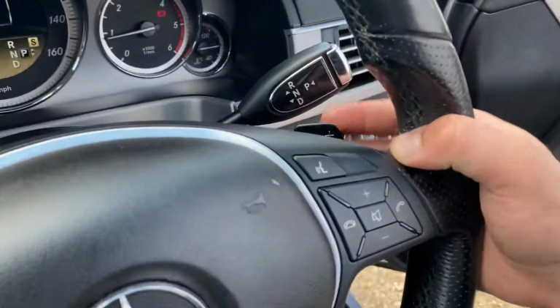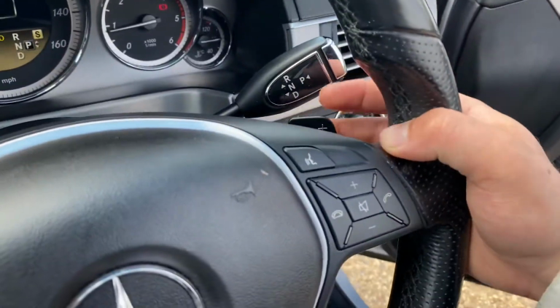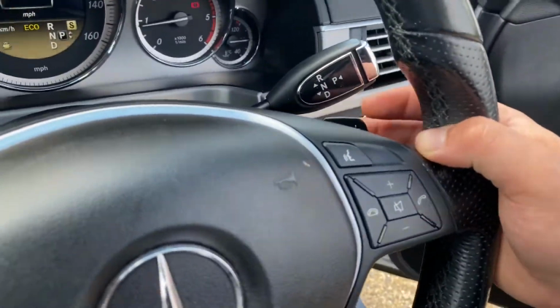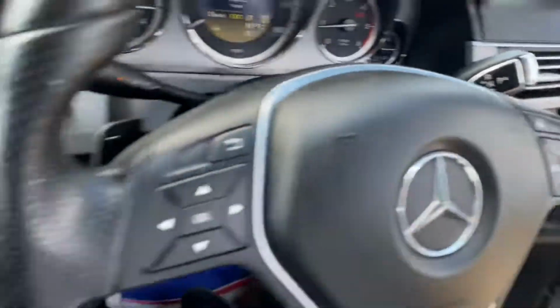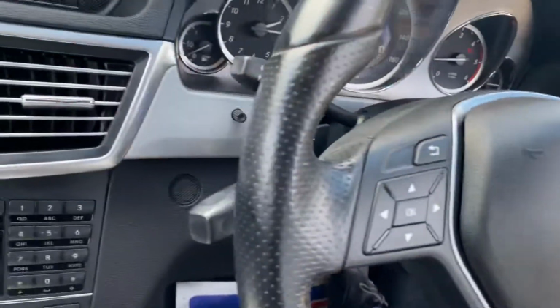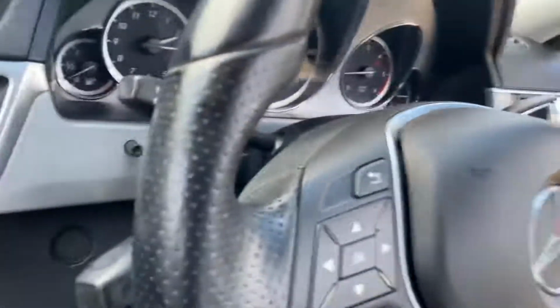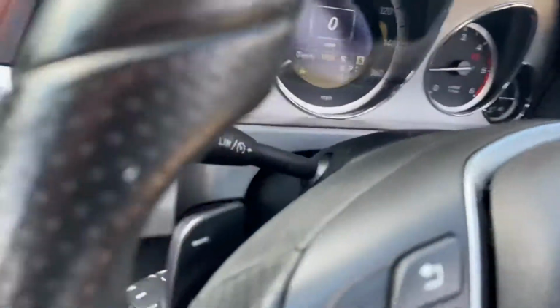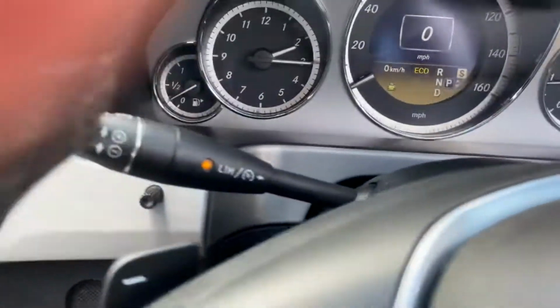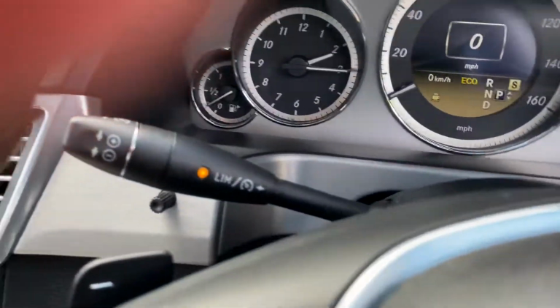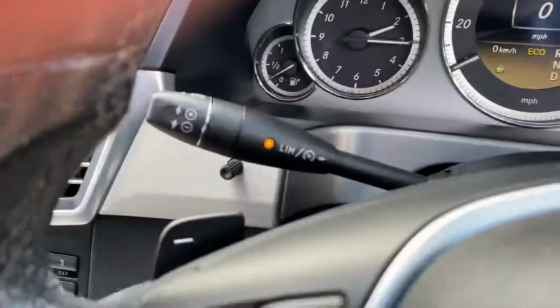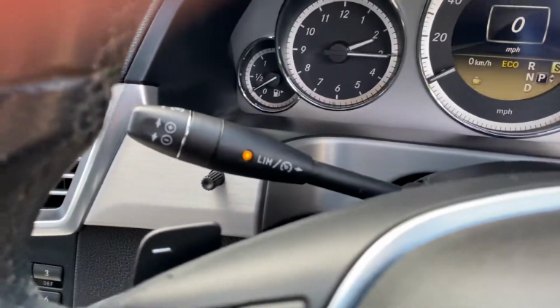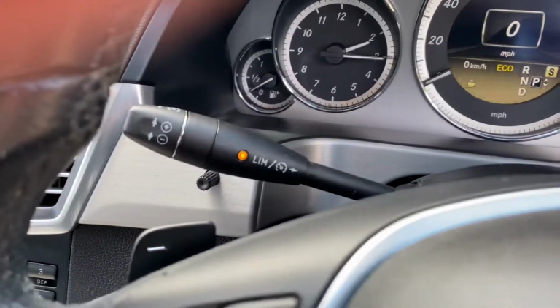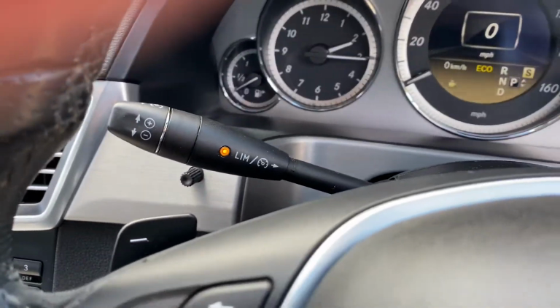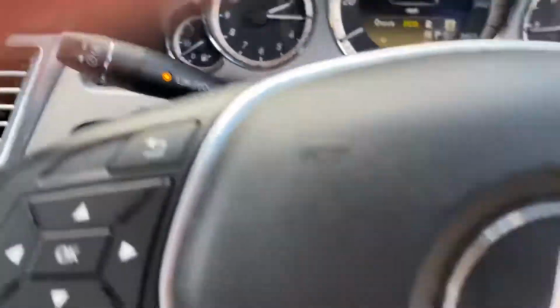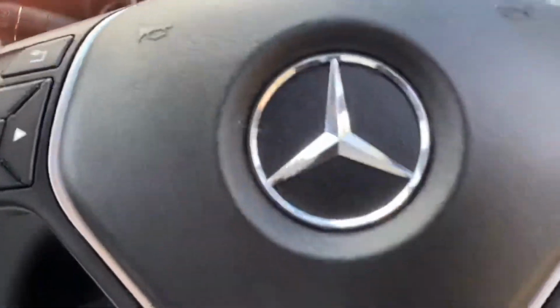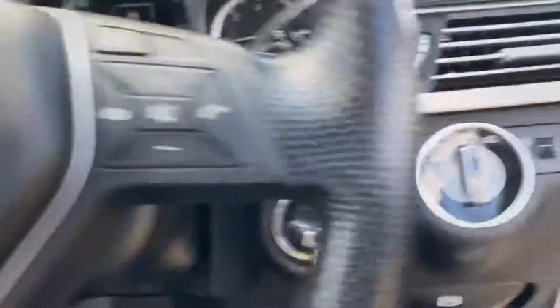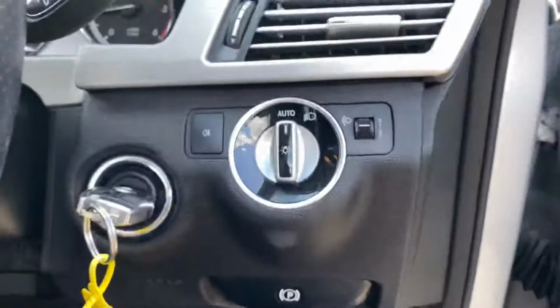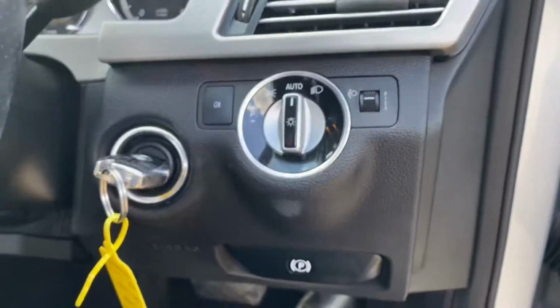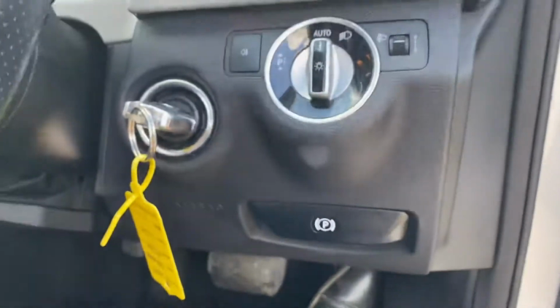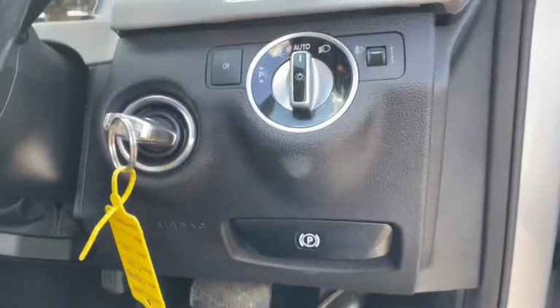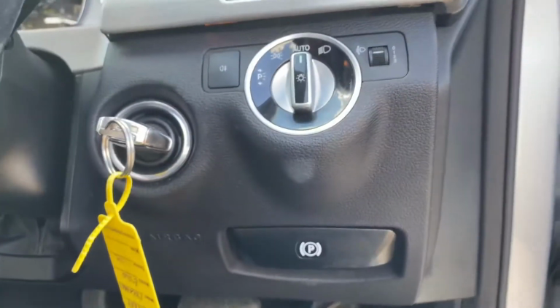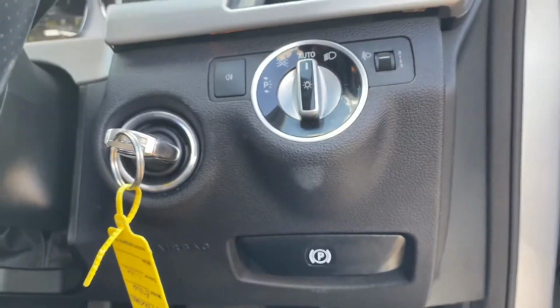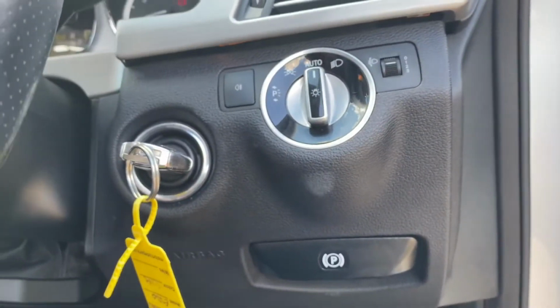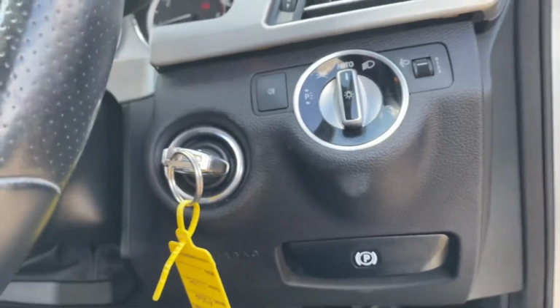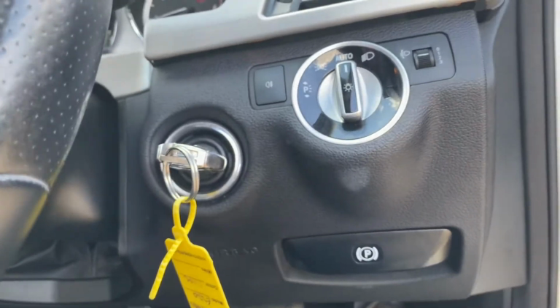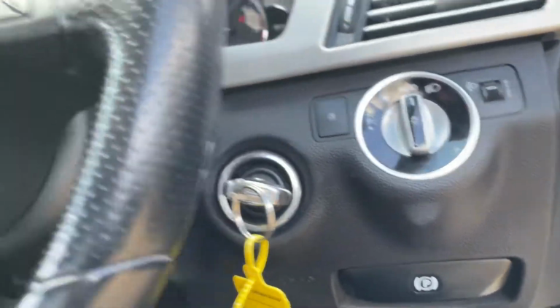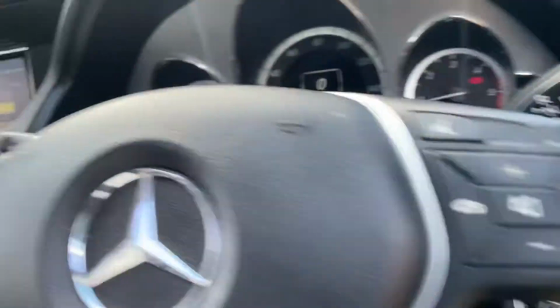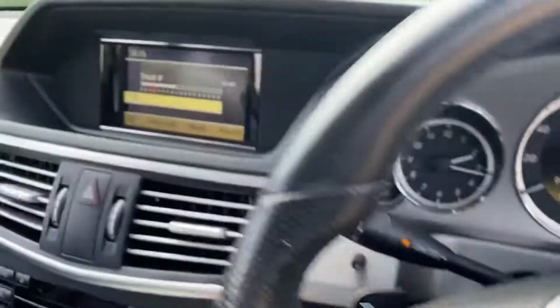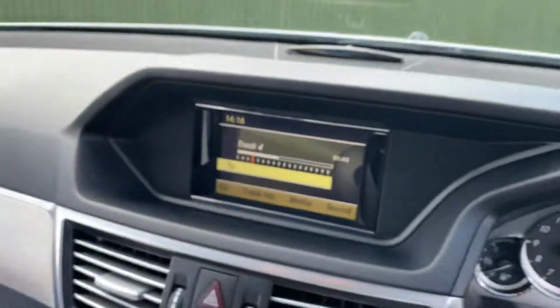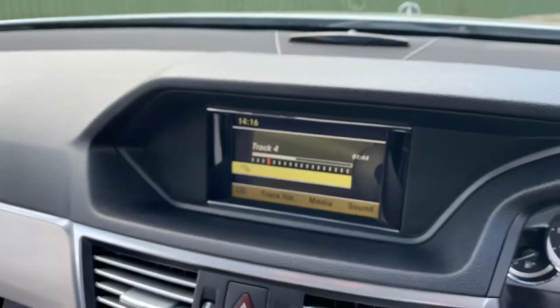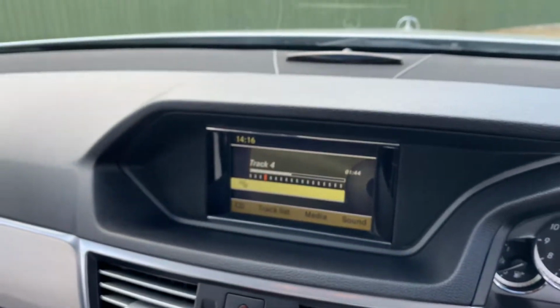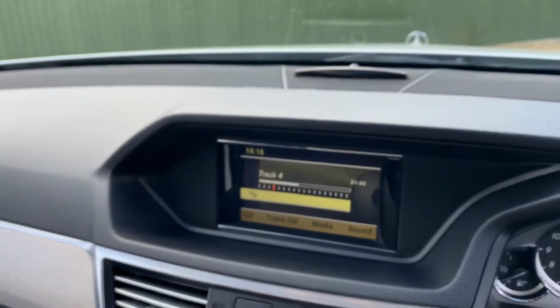You've got flappy paddles with this vehicle, a speed limiter just there, auto headlights, and the foot brake. Front and rear parking sensors are also included.